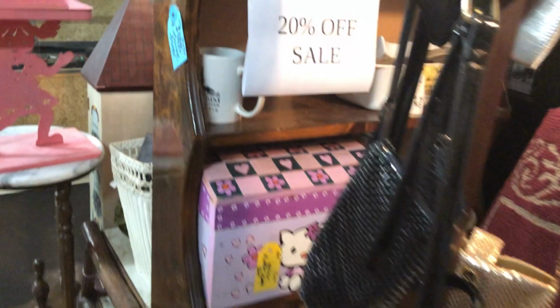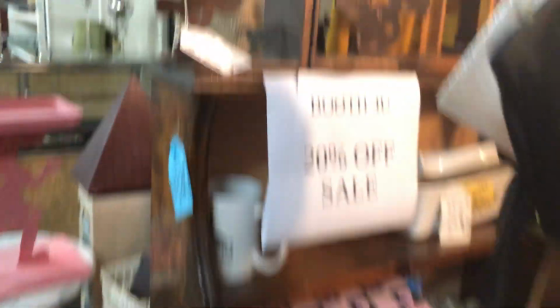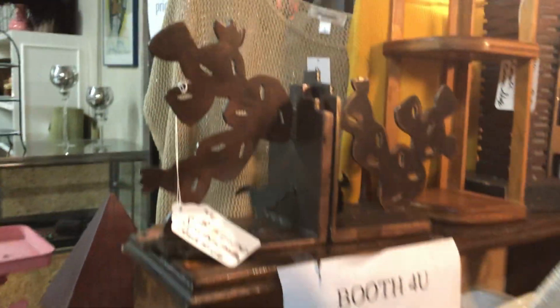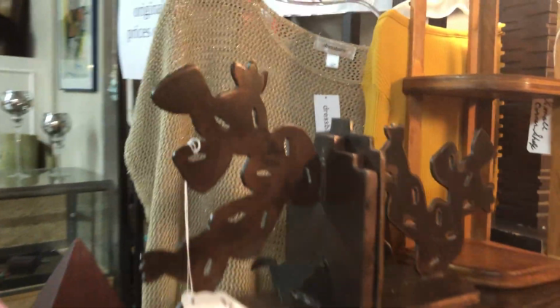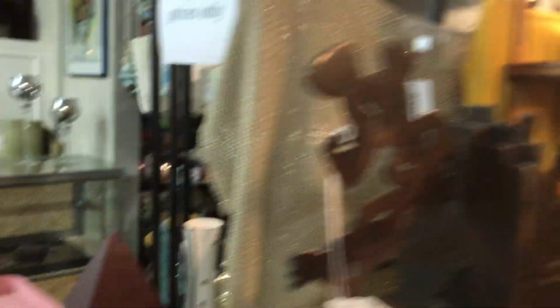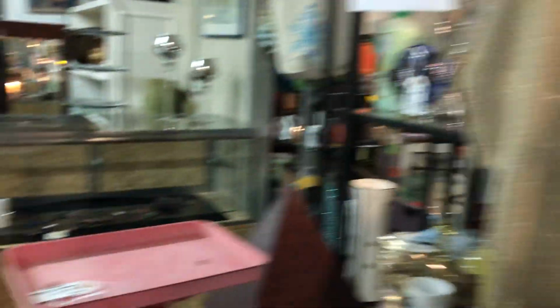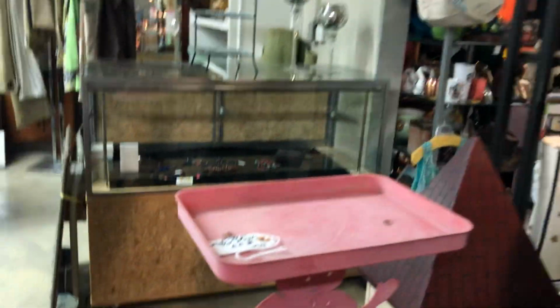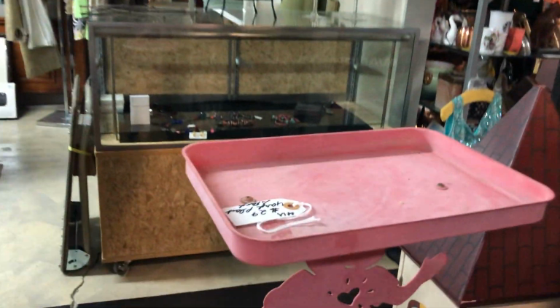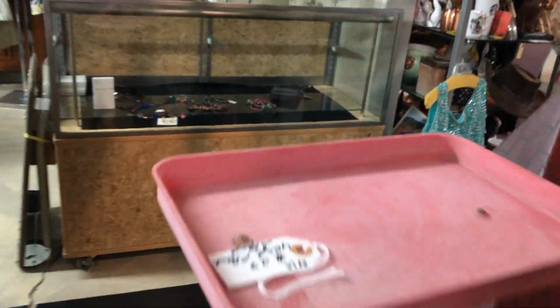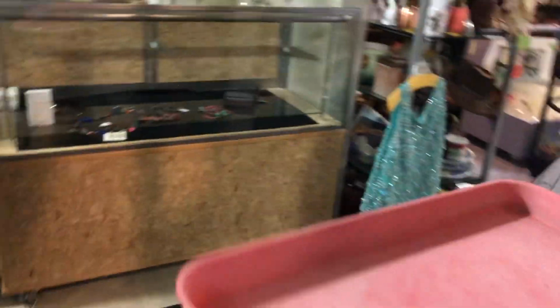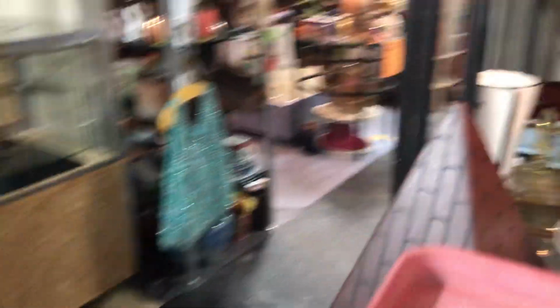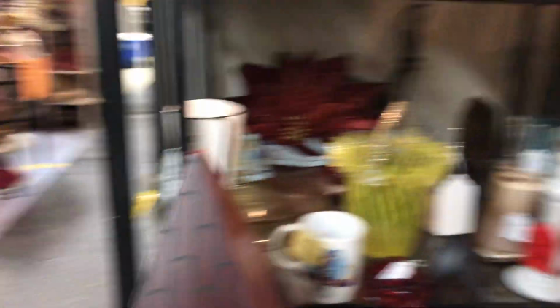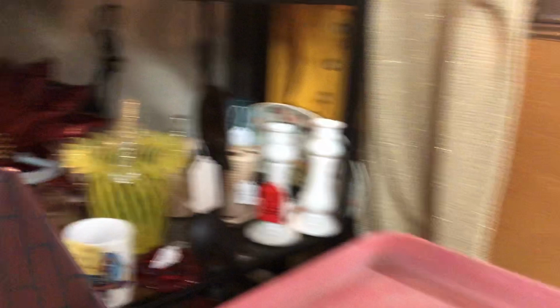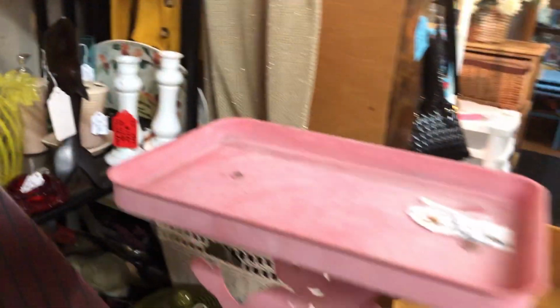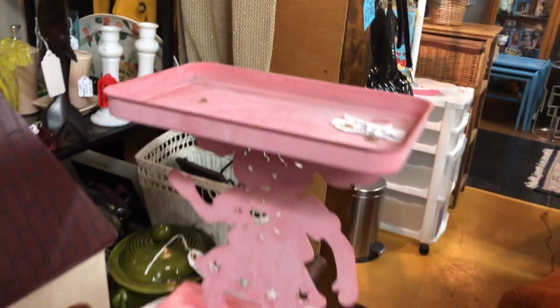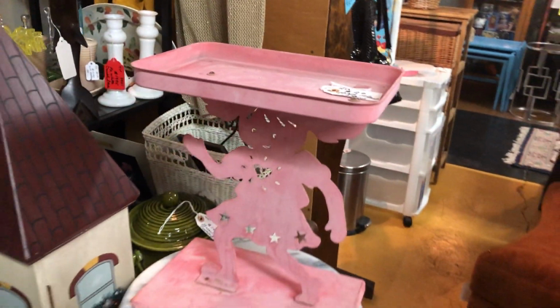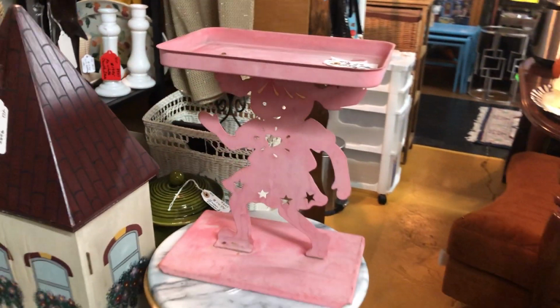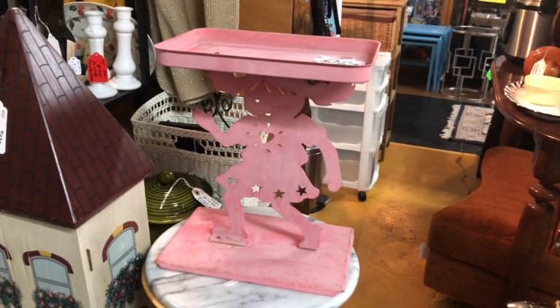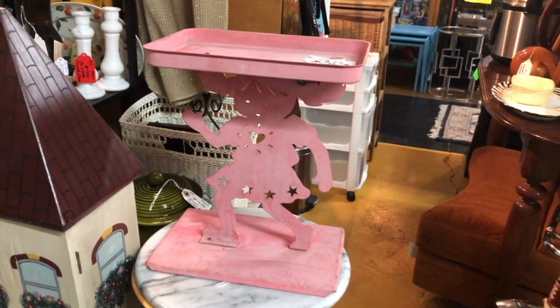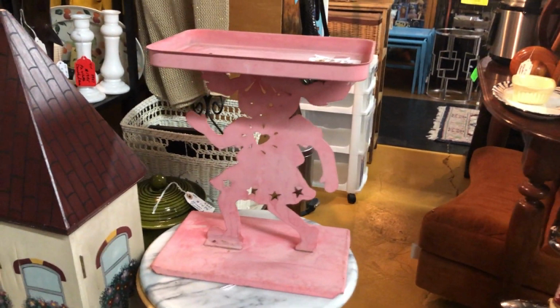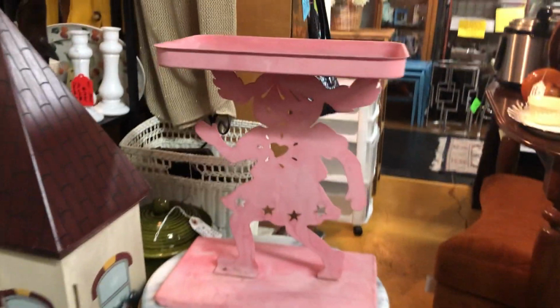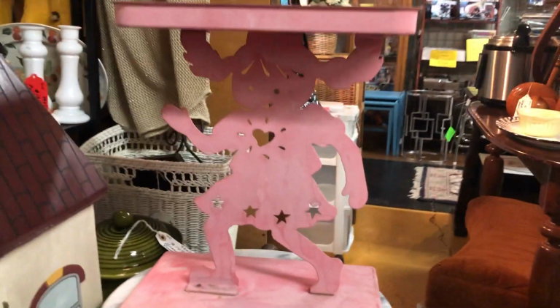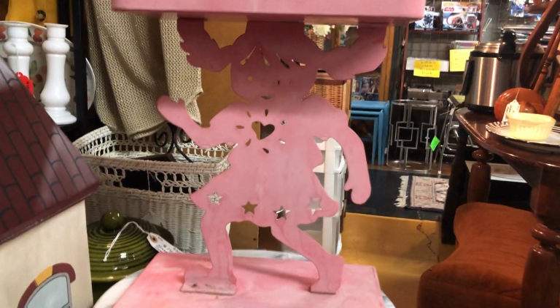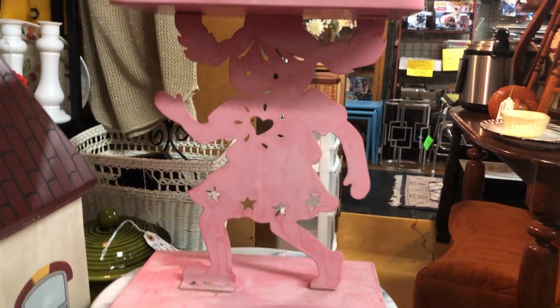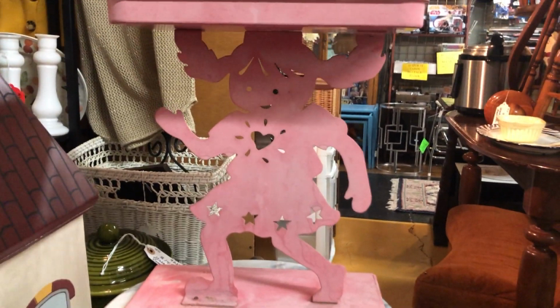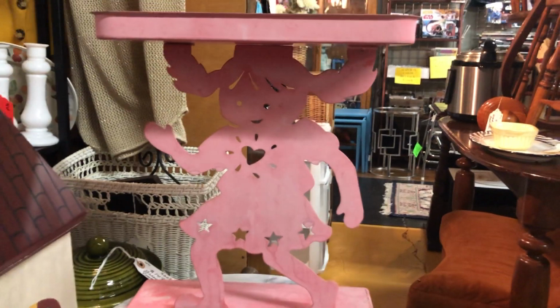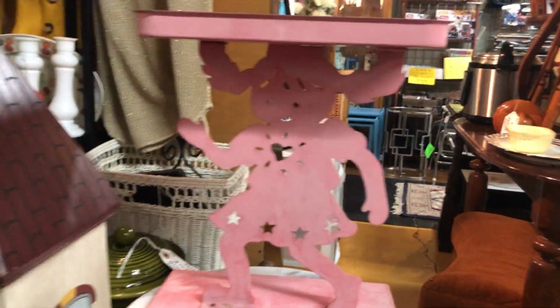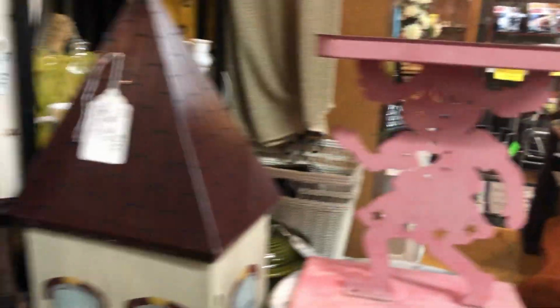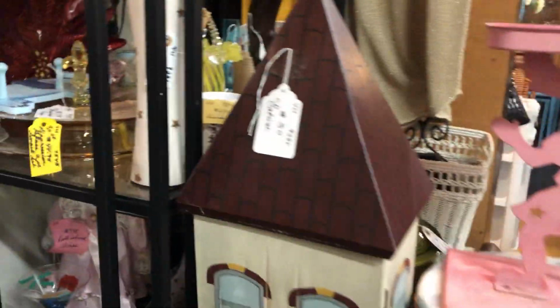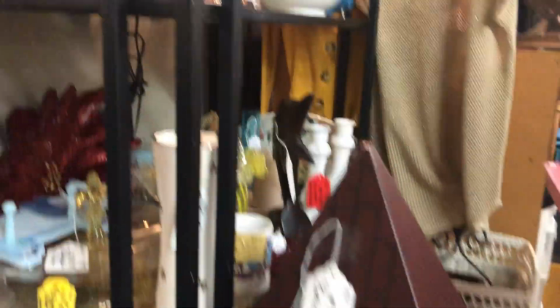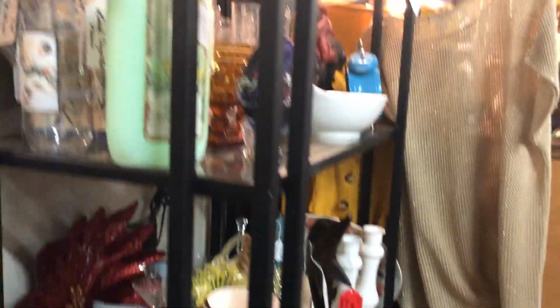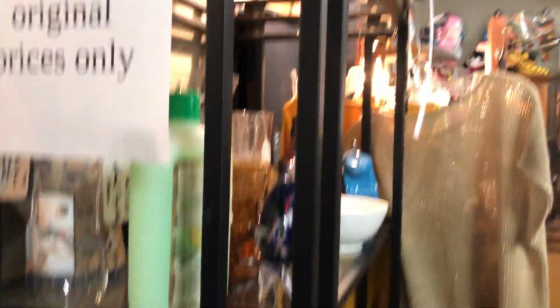Purses. This is a vintage plant stand — you can paint that your own colors. It's like a little girl with her ponytails hanging up, holding up the top.